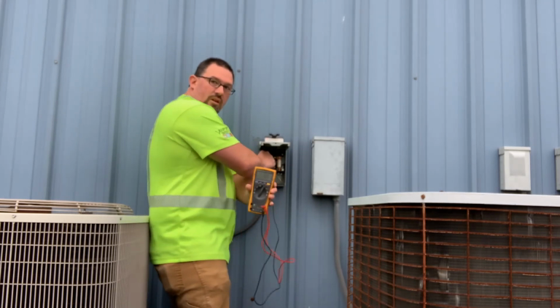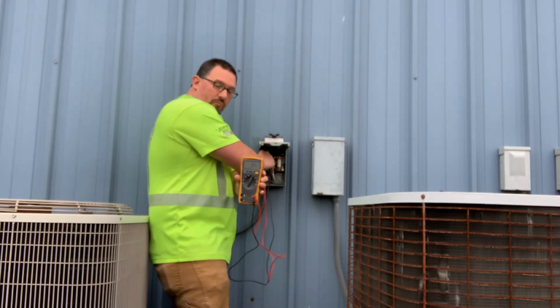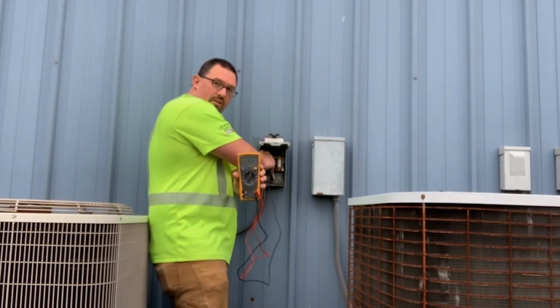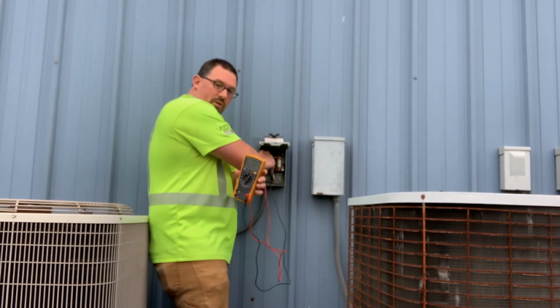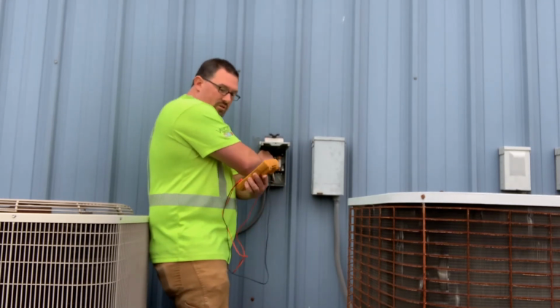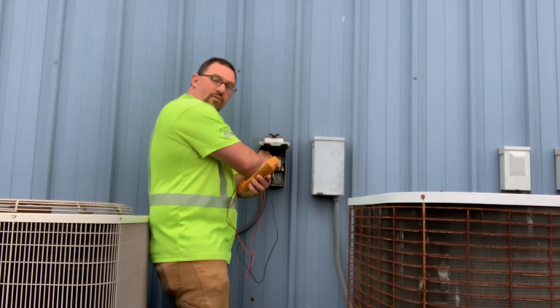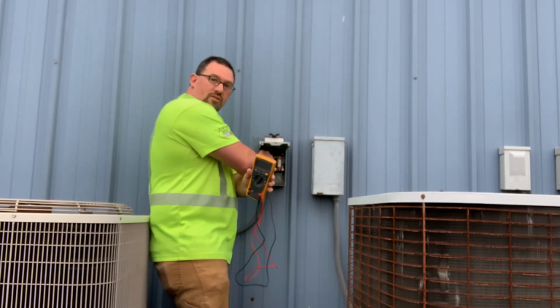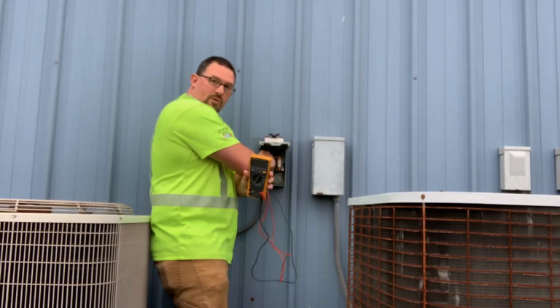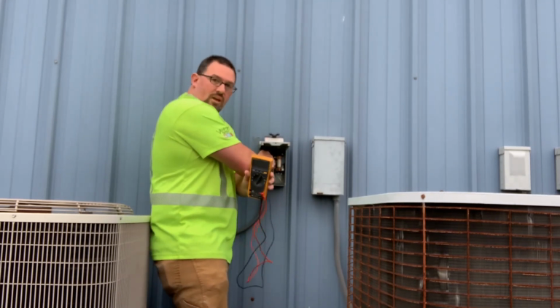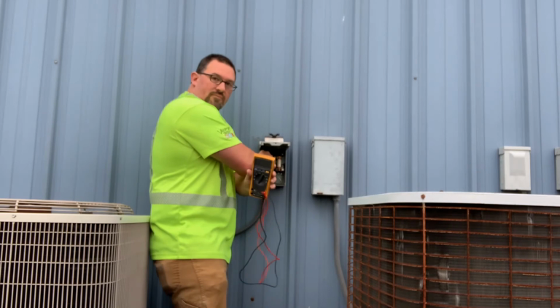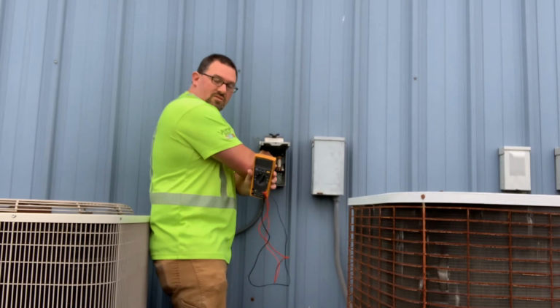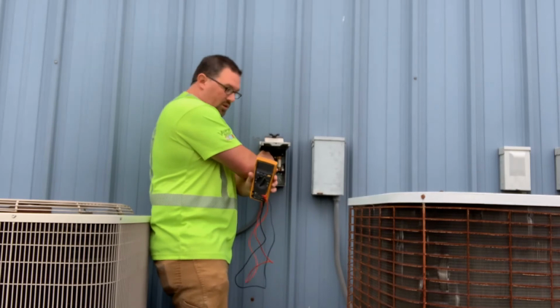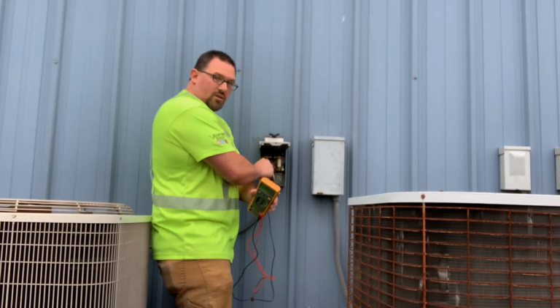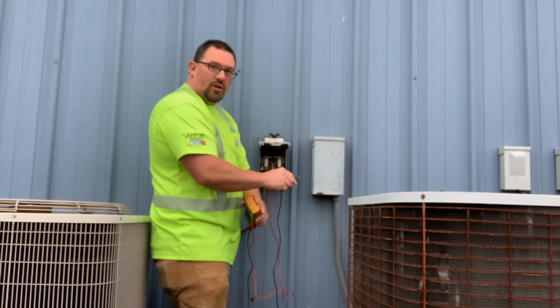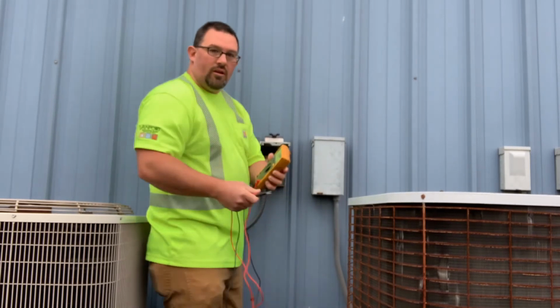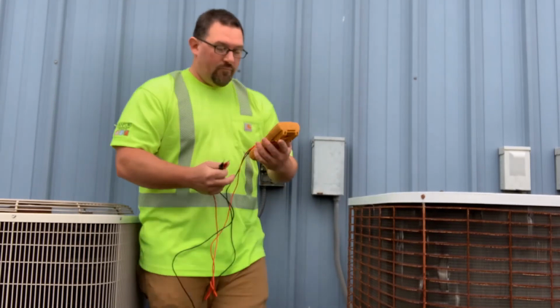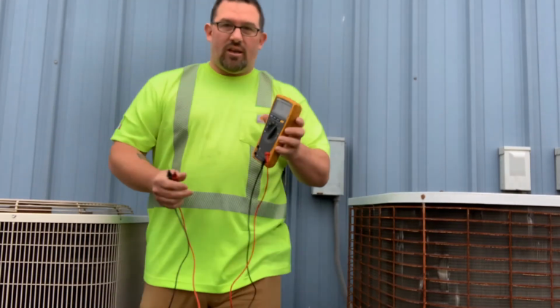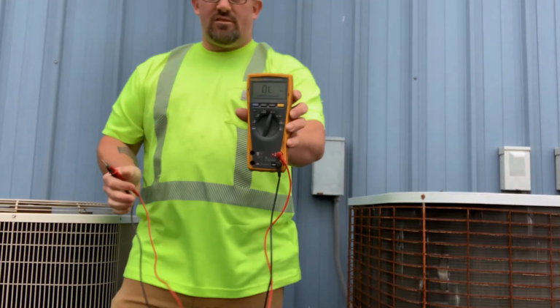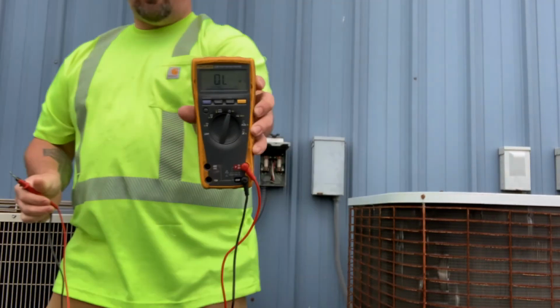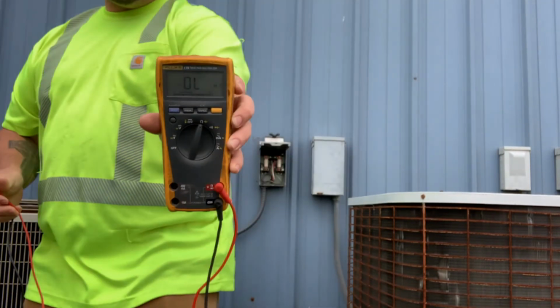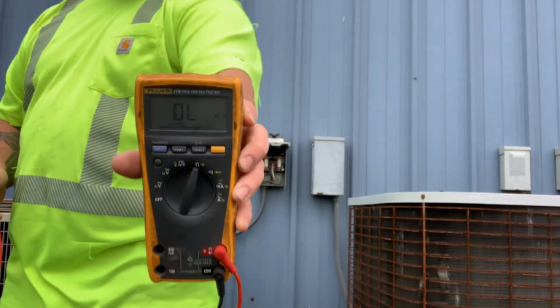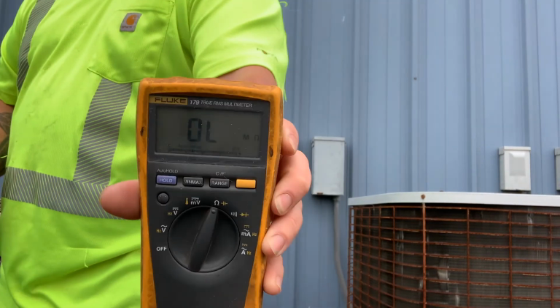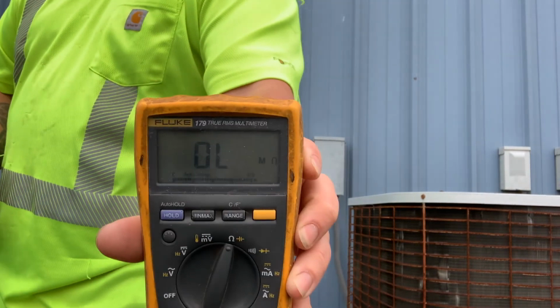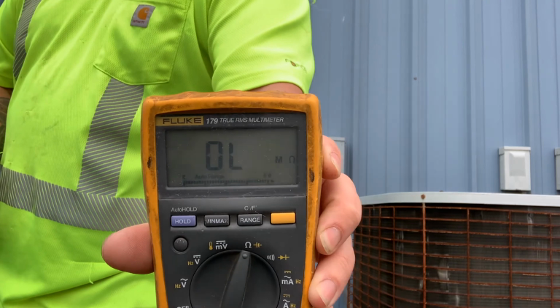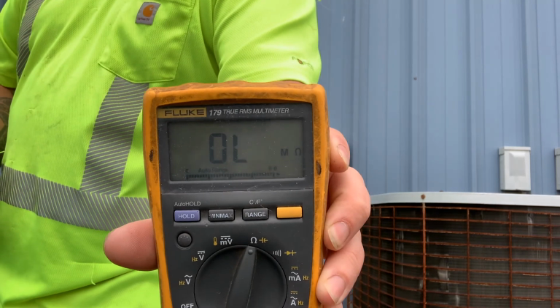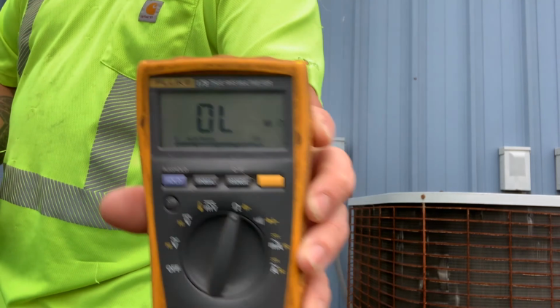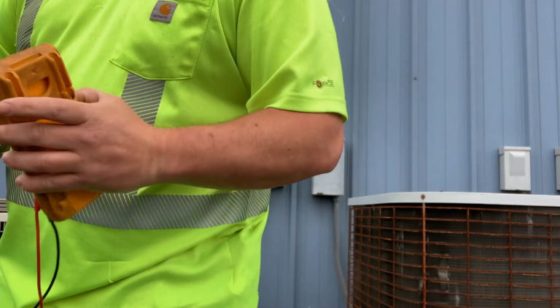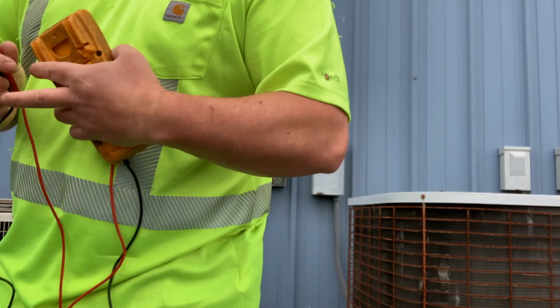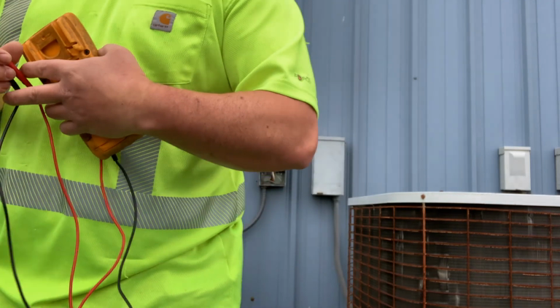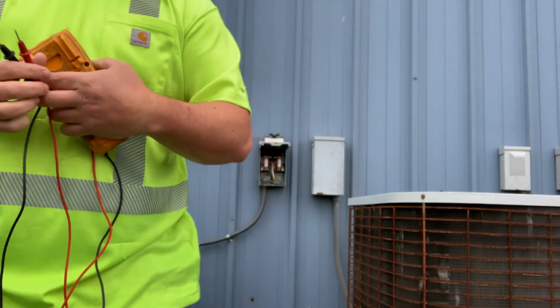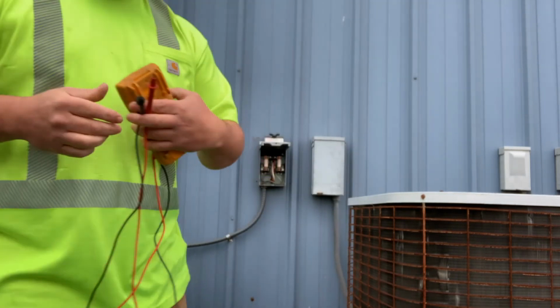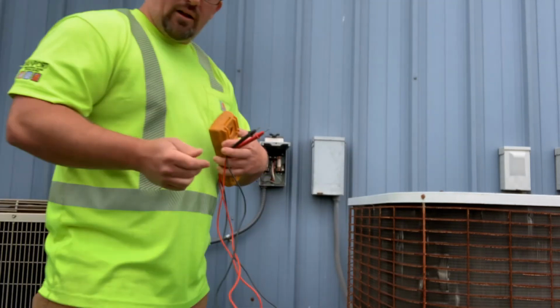You're going to read the numbers. If there are numbers, that means the fuse is good. If it reads OL when you open it up, that means the fuse is bad.